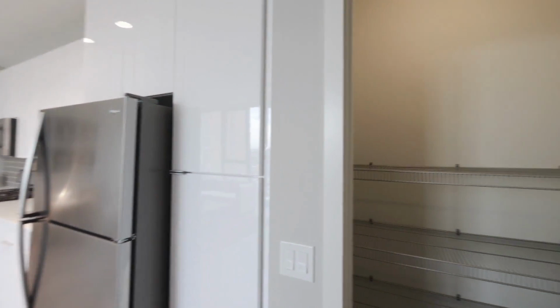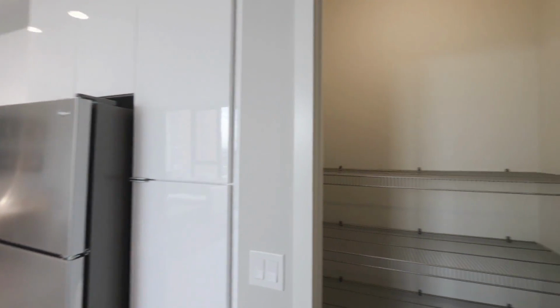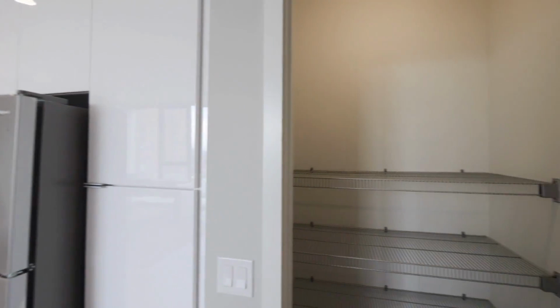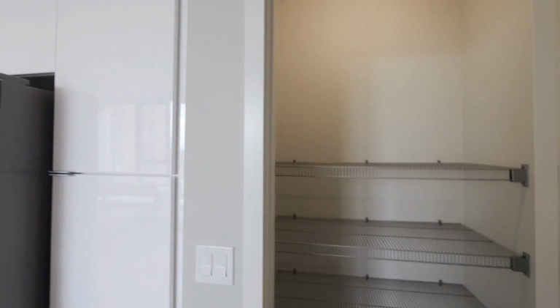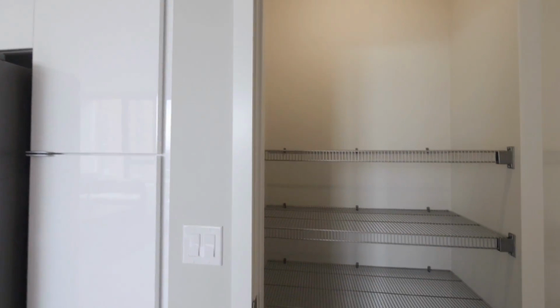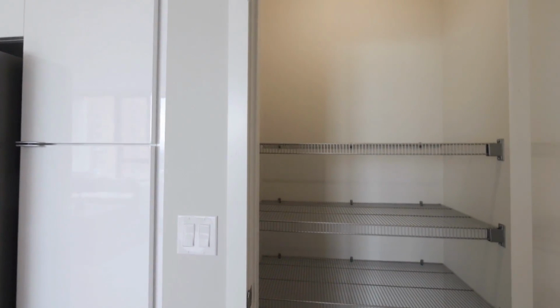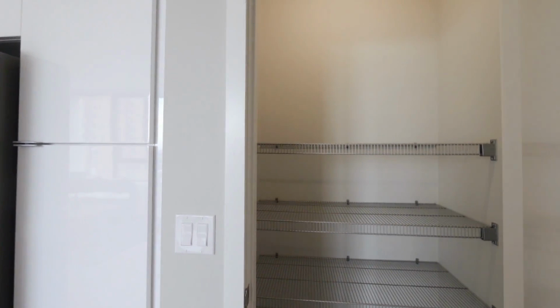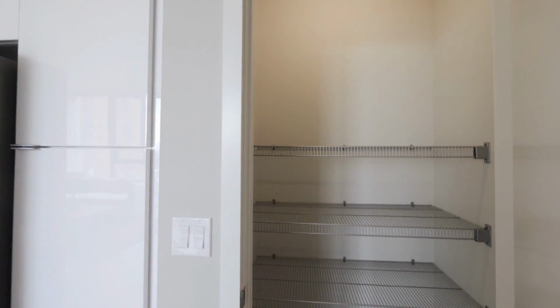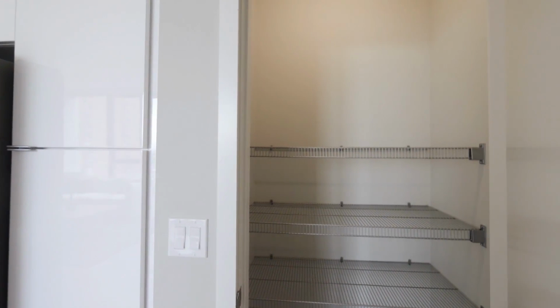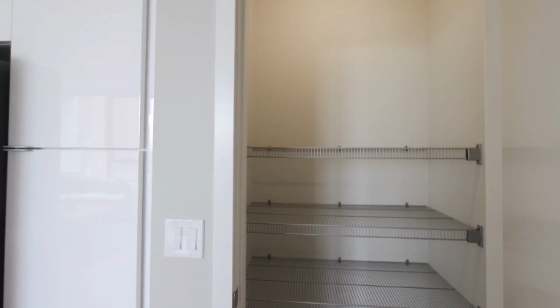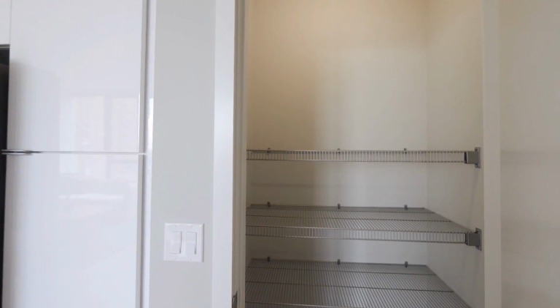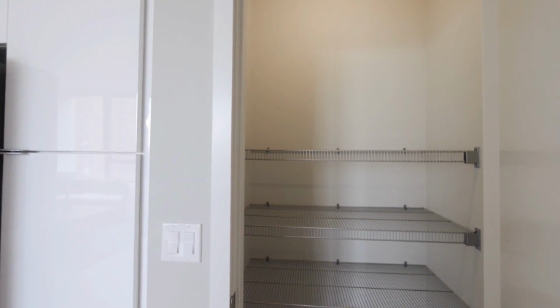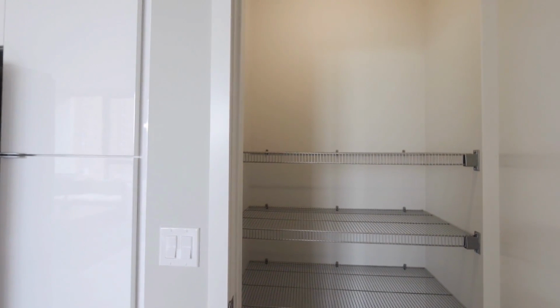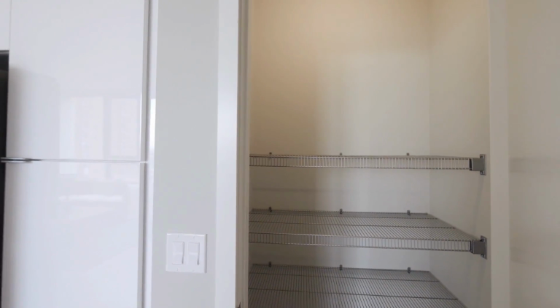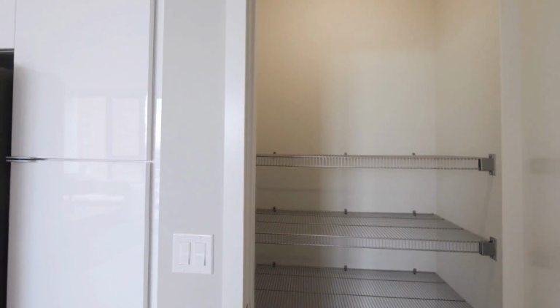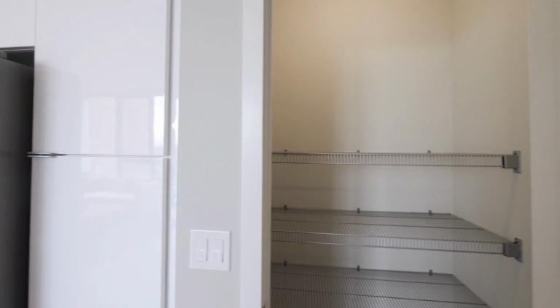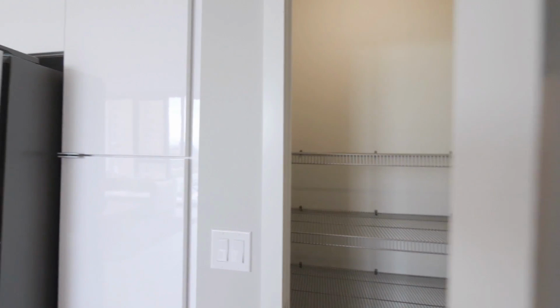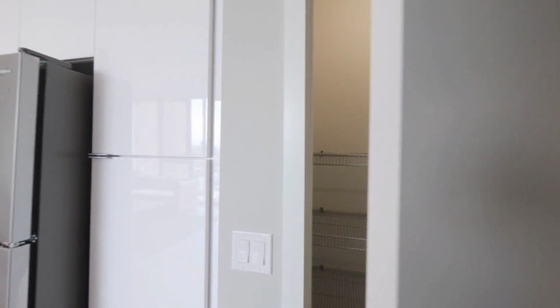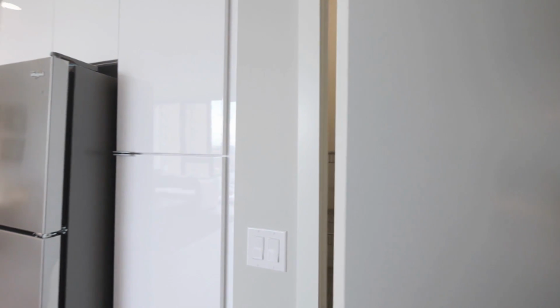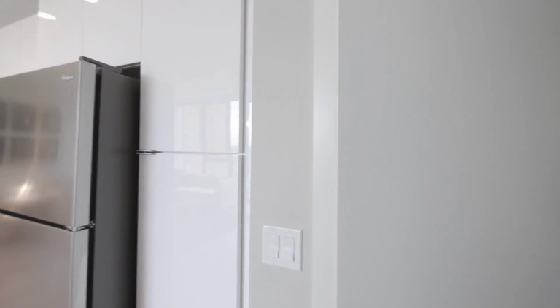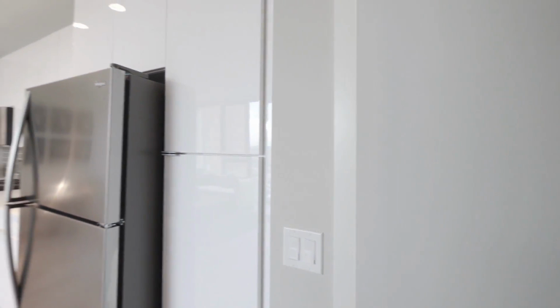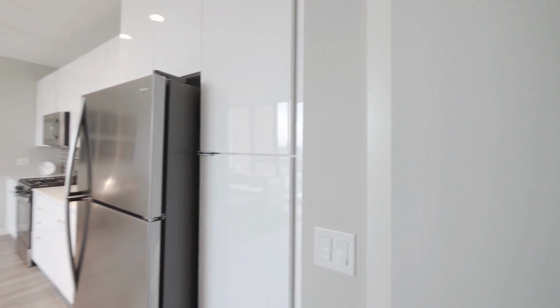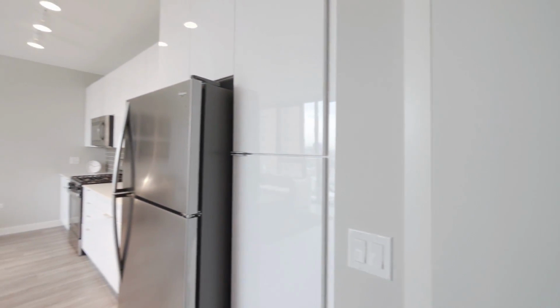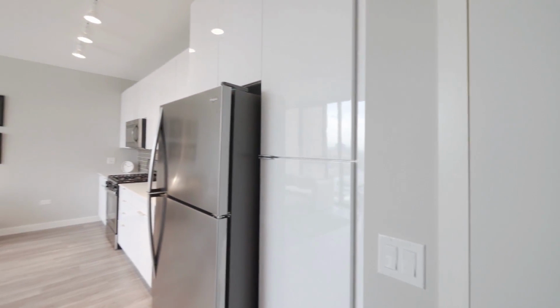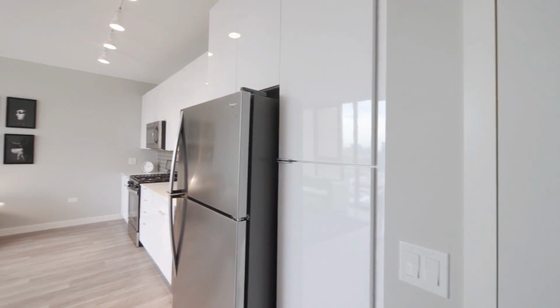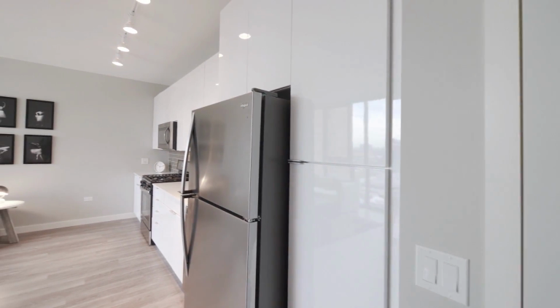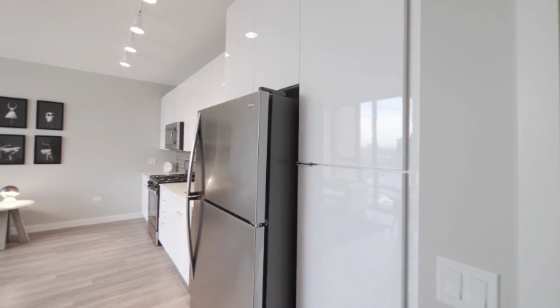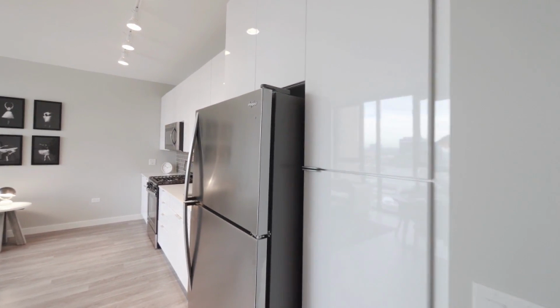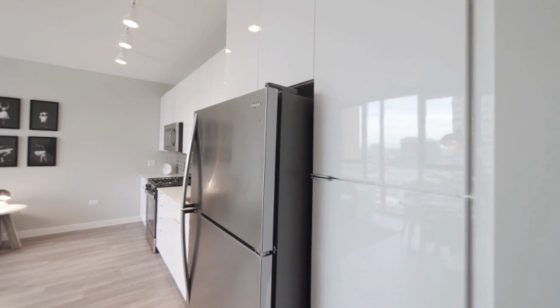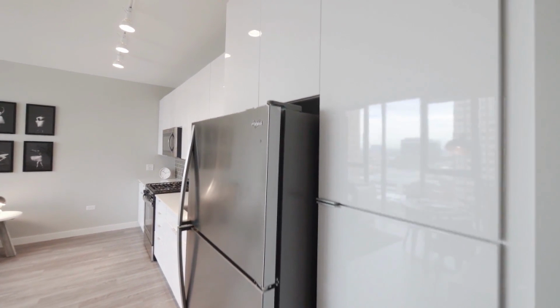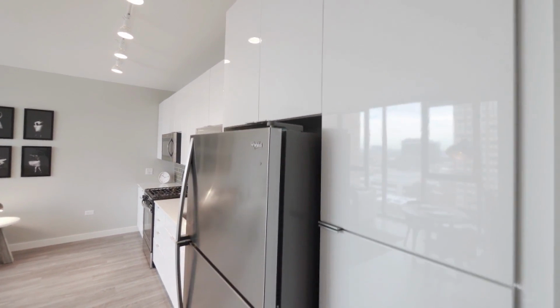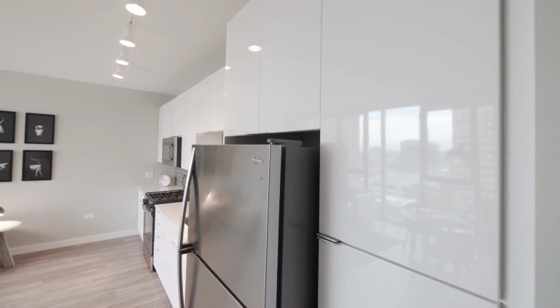That closet is set up with shelving for household goods, and you also have plenty of storage space in a pantry cabinet.